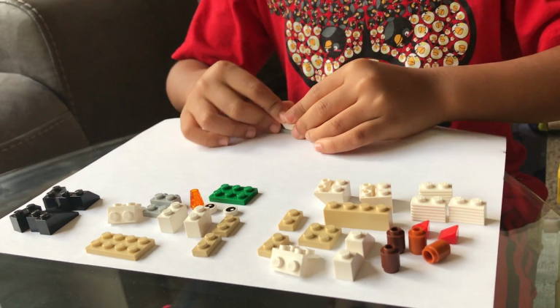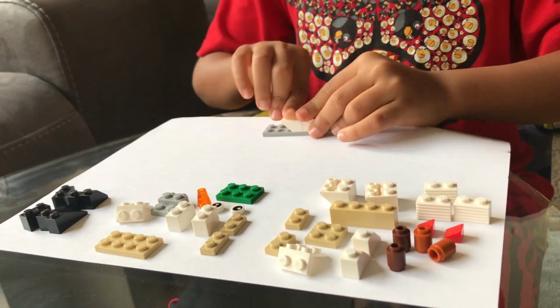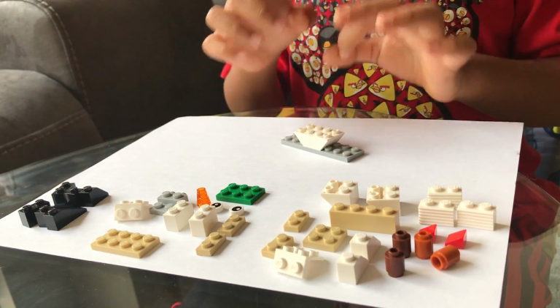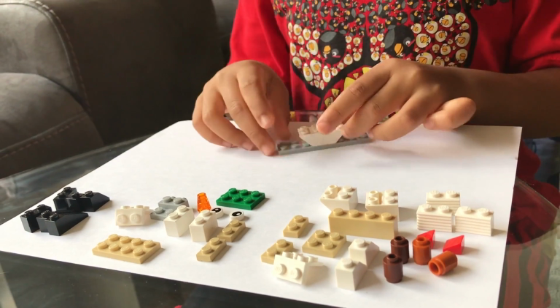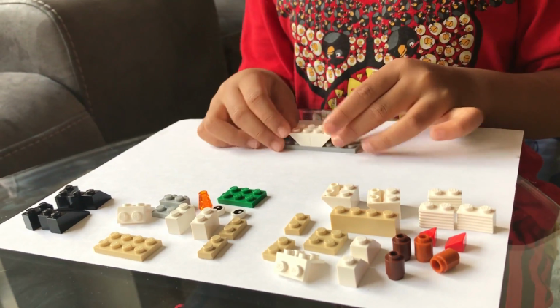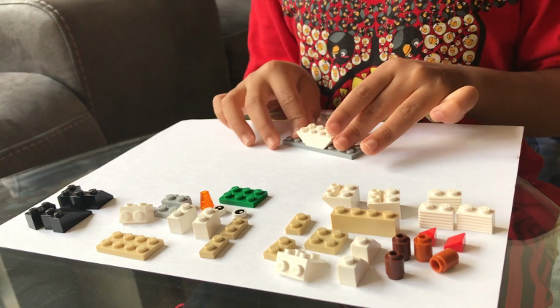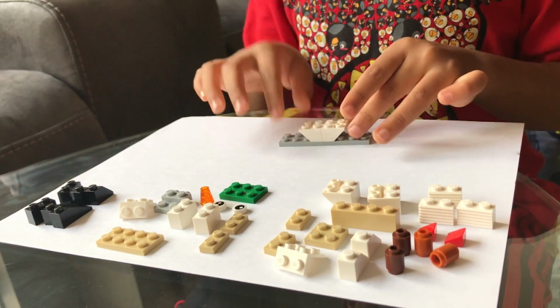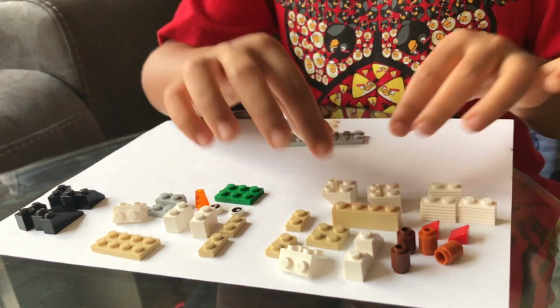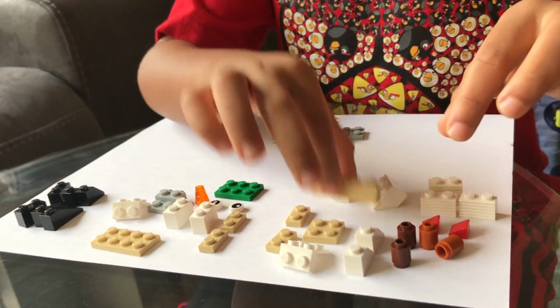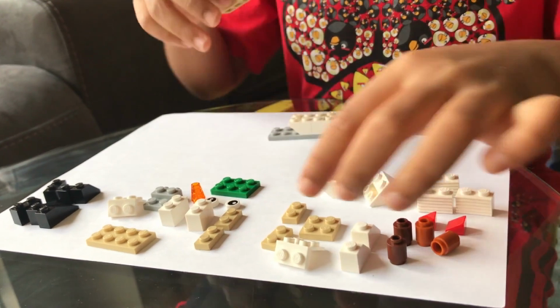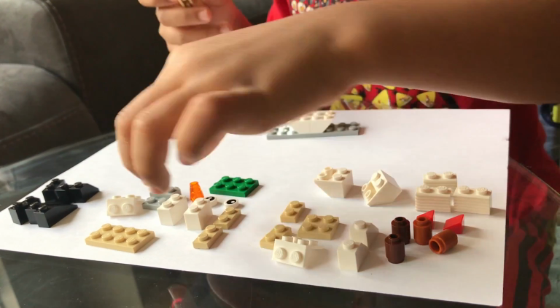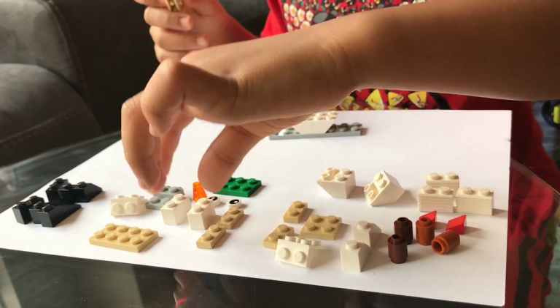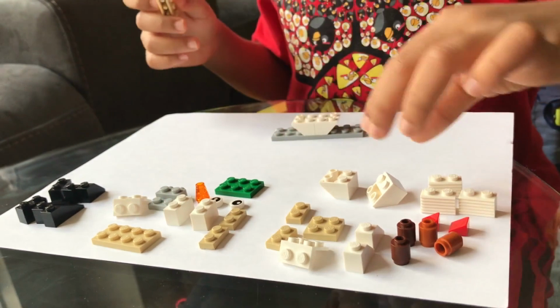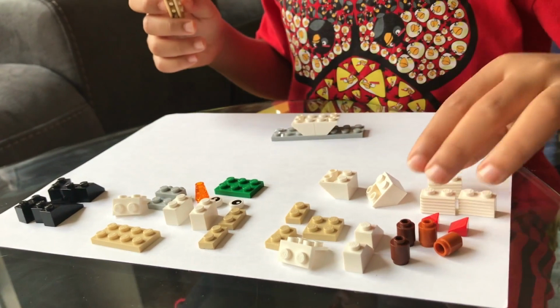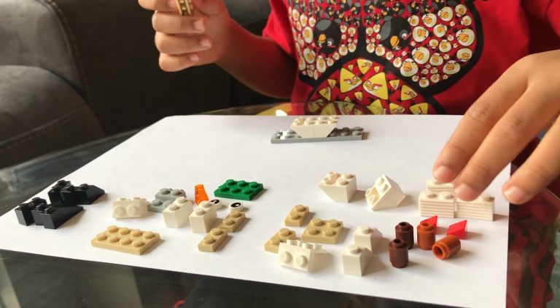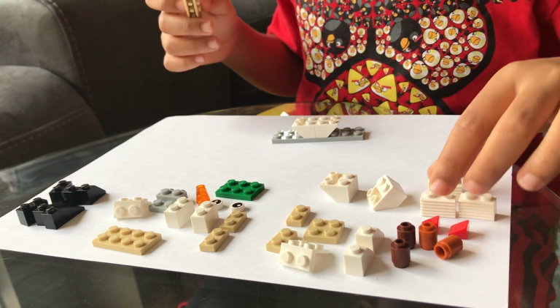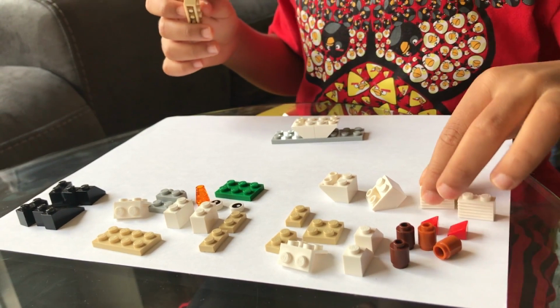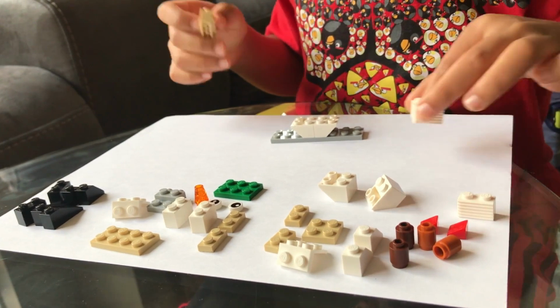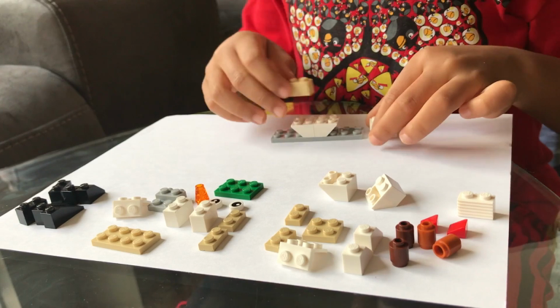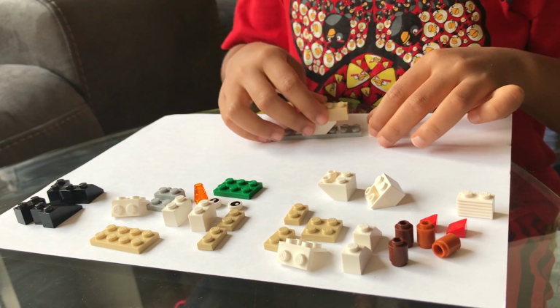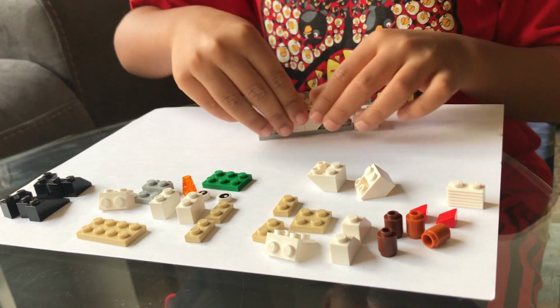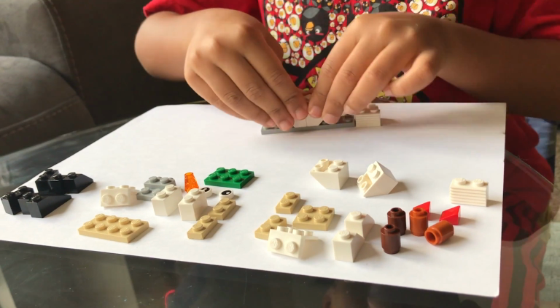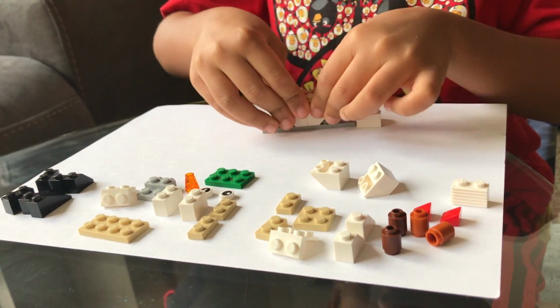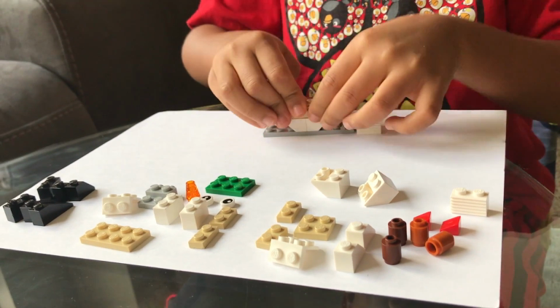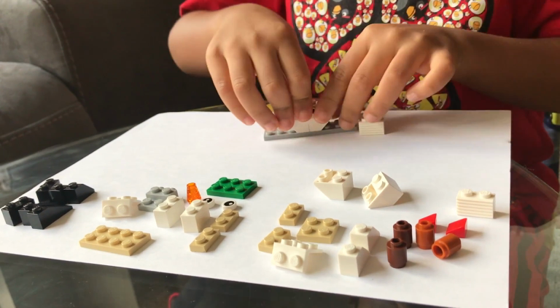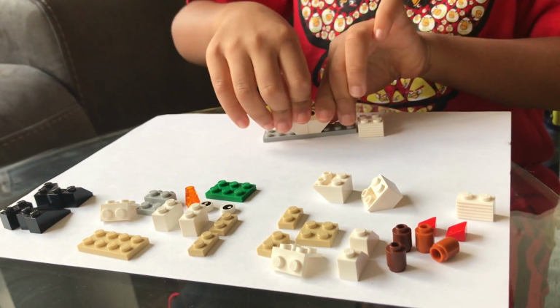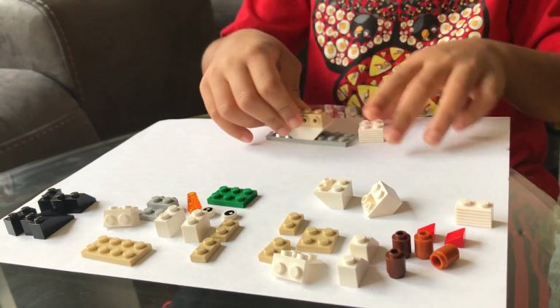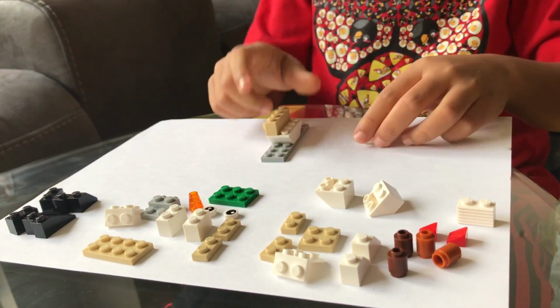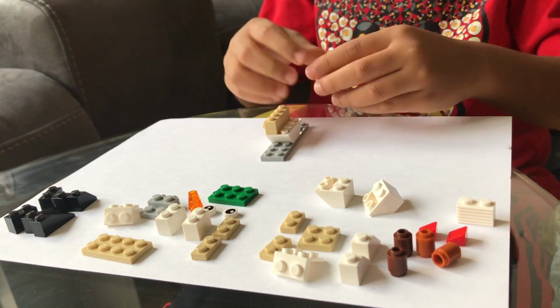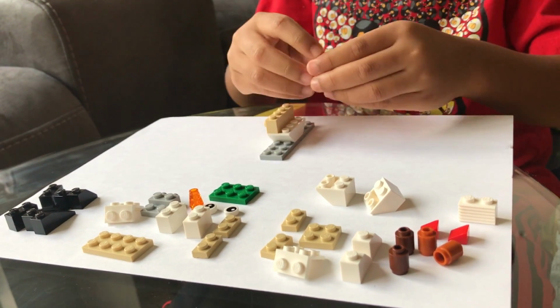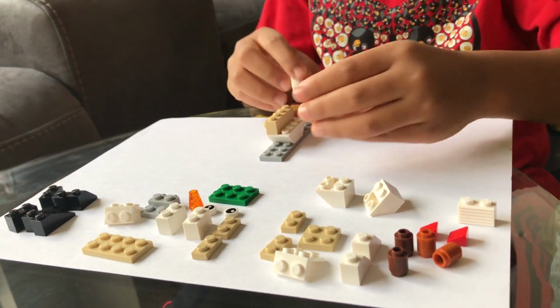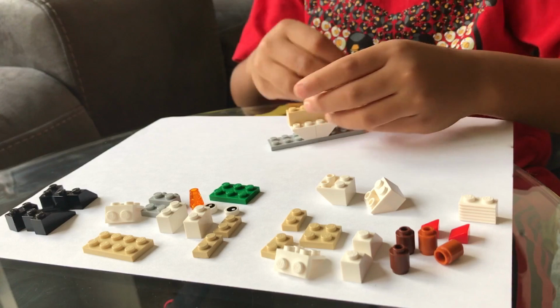And now we take this piece and these two pieces. This is the back, and this is the front.